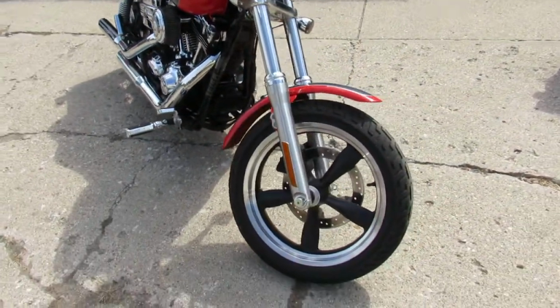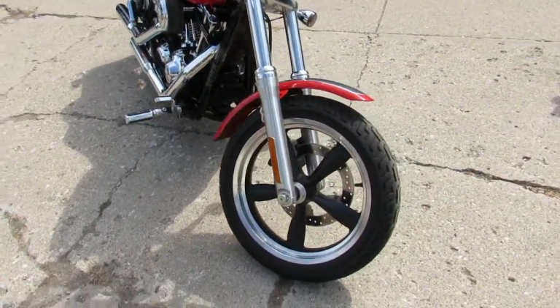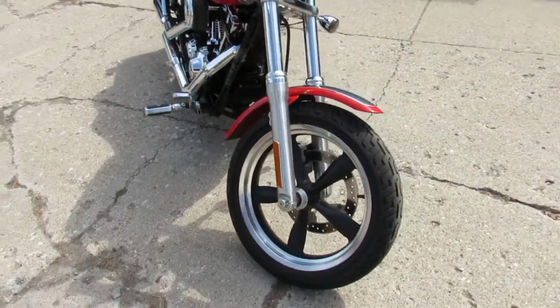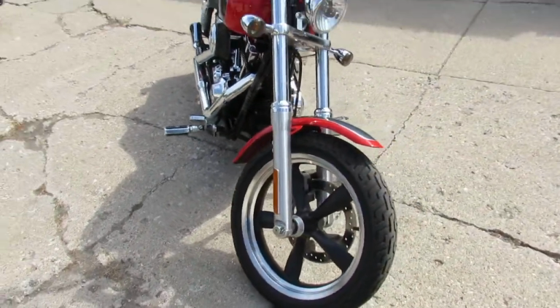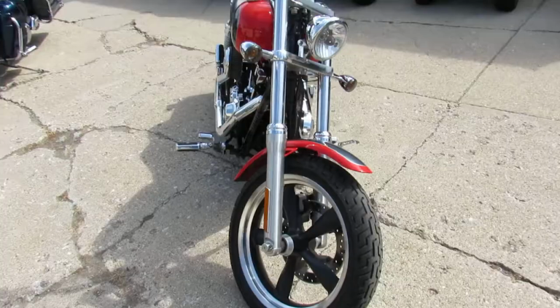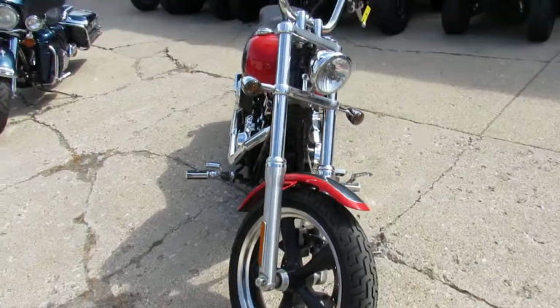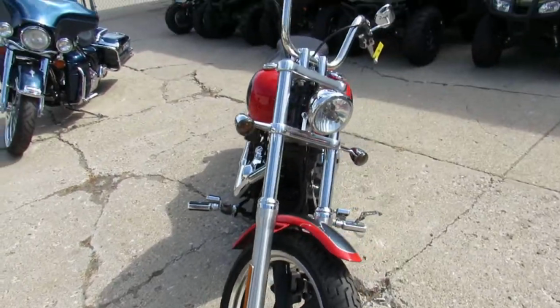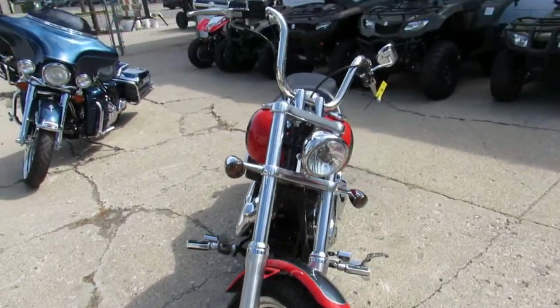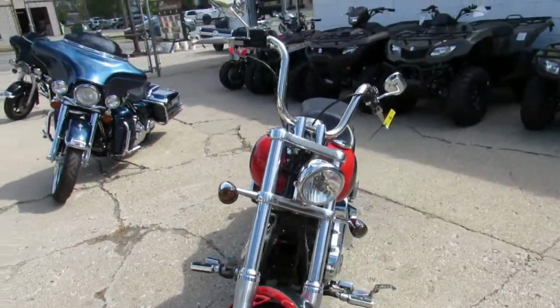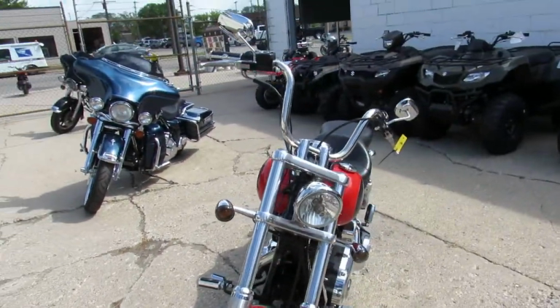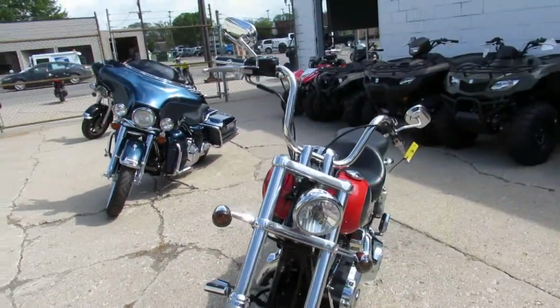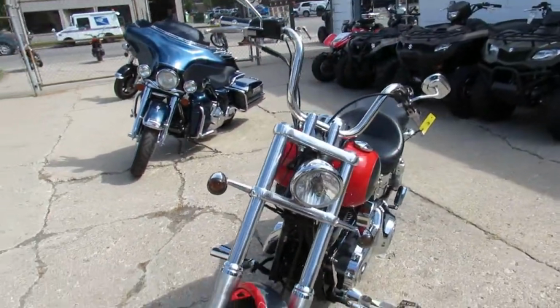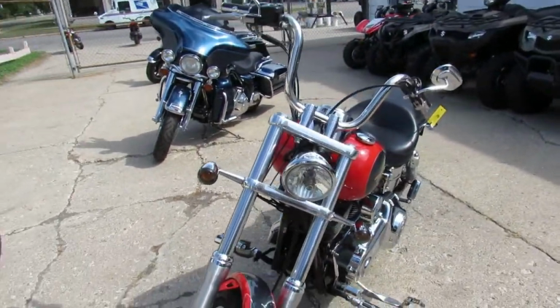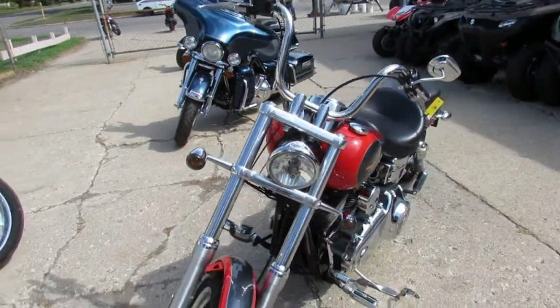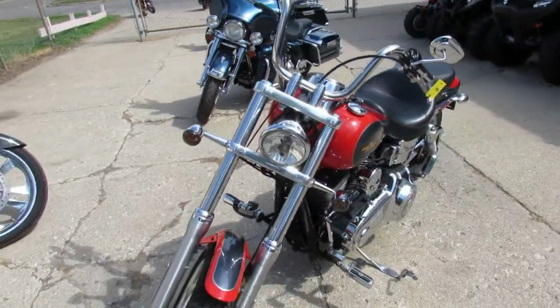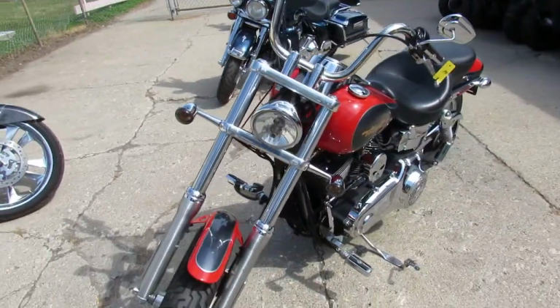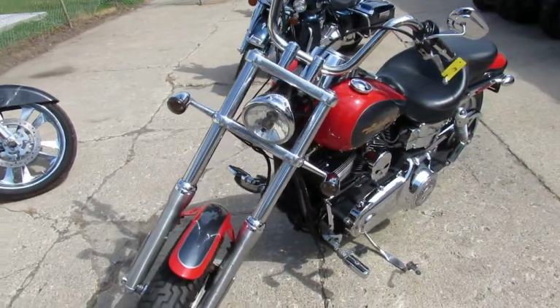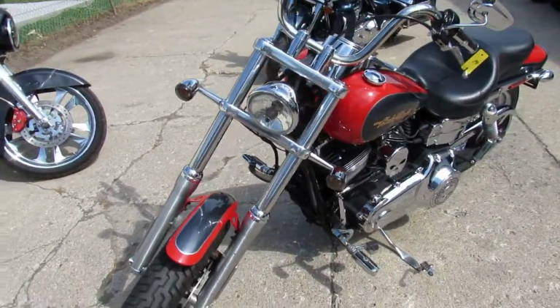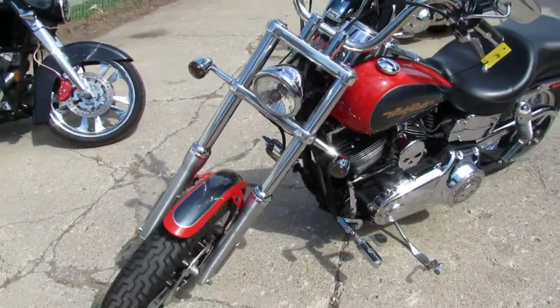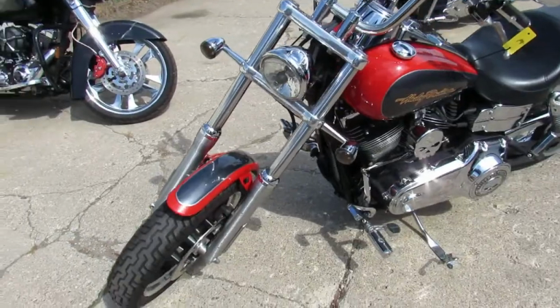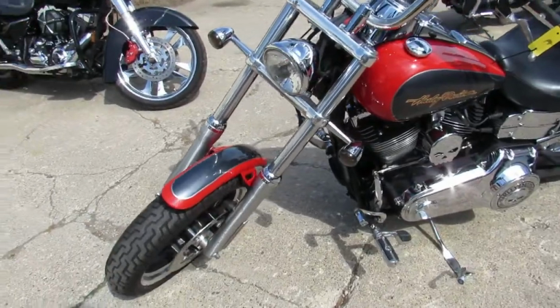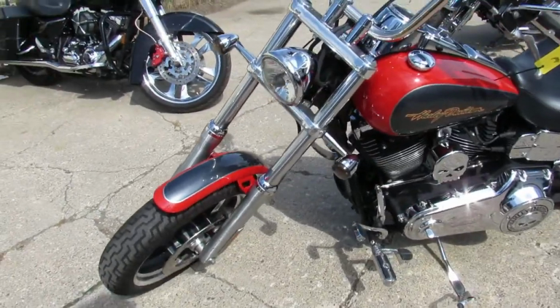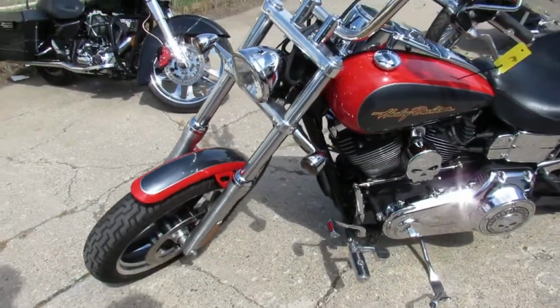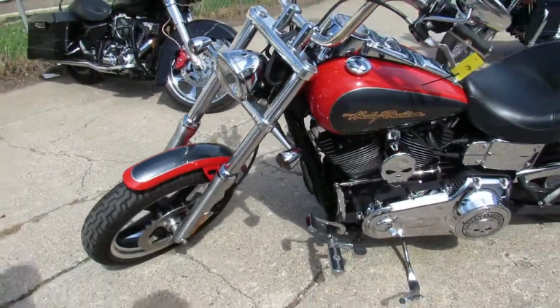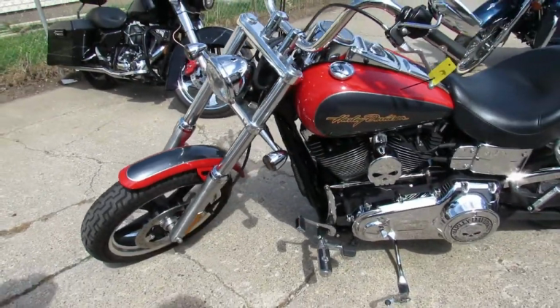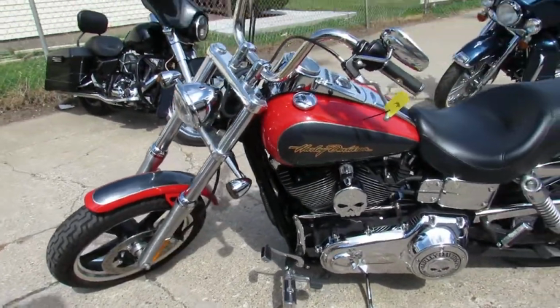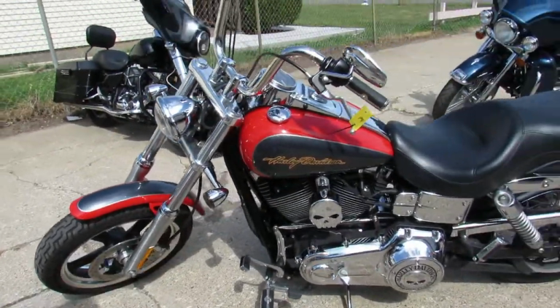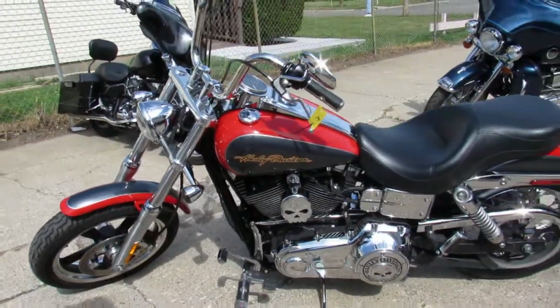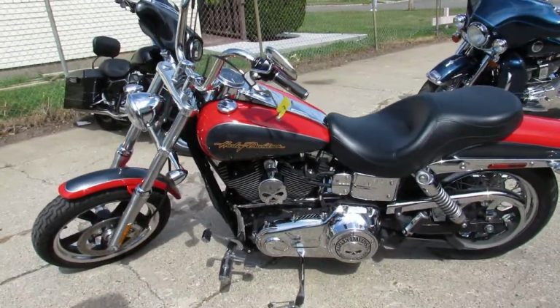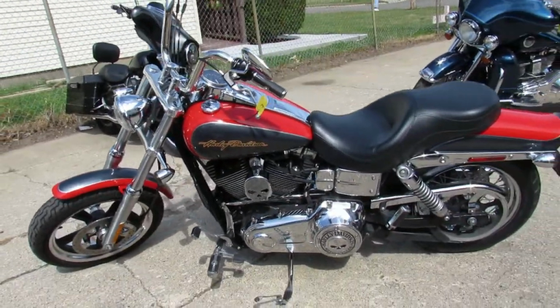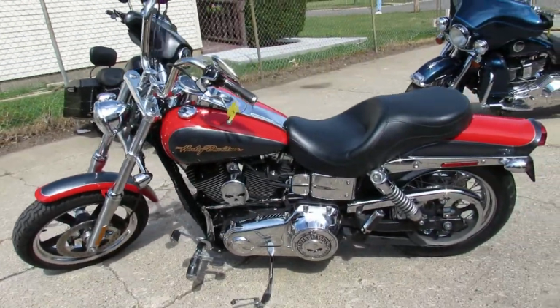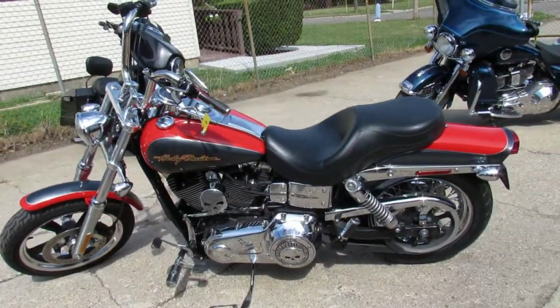It's a sharp two-tone paint. It comes in a scarlet and gray paint, it's got tons of chrome, it's got the Willy G package. This thing is a great-looking bike for a Wide Glide — these things are super cool.